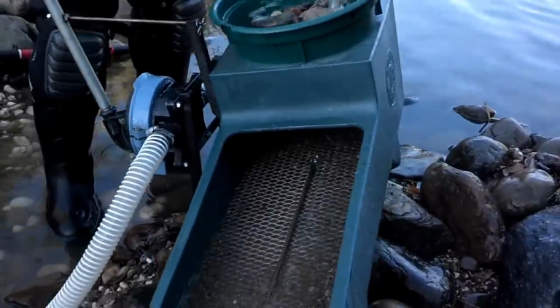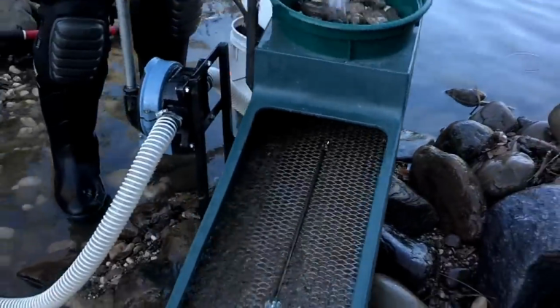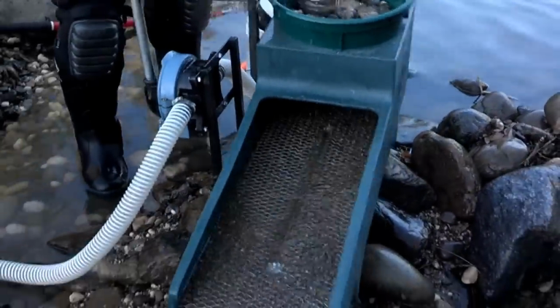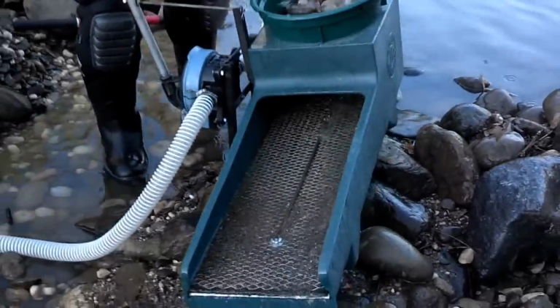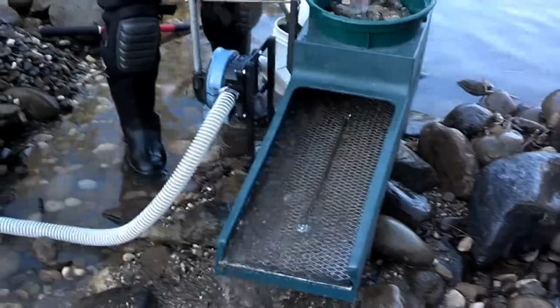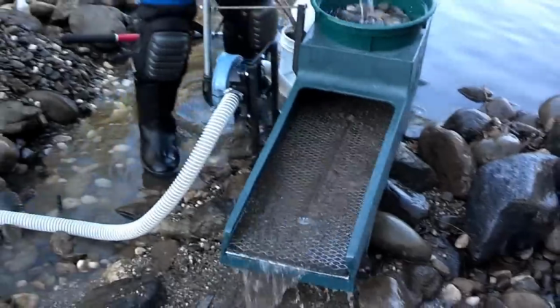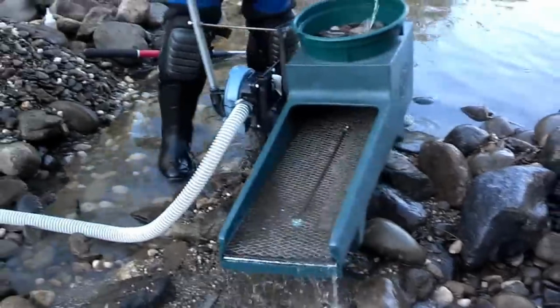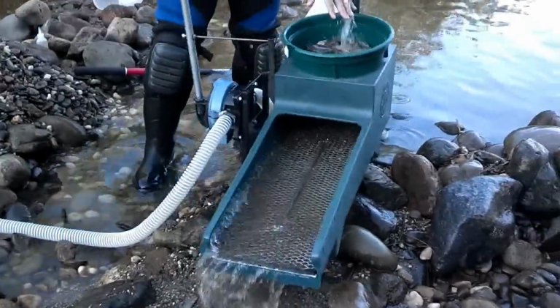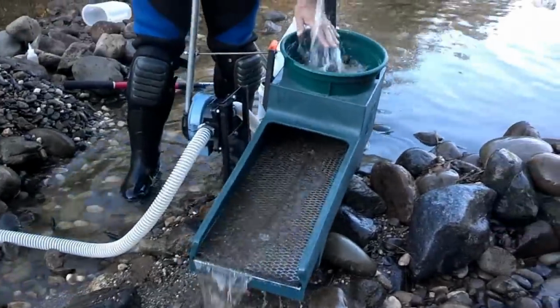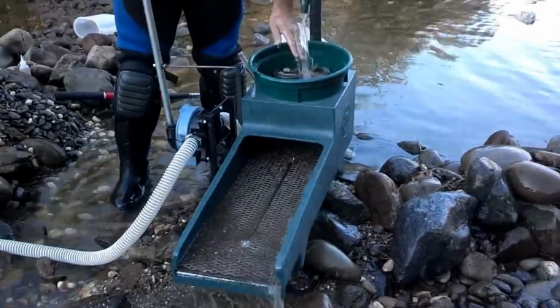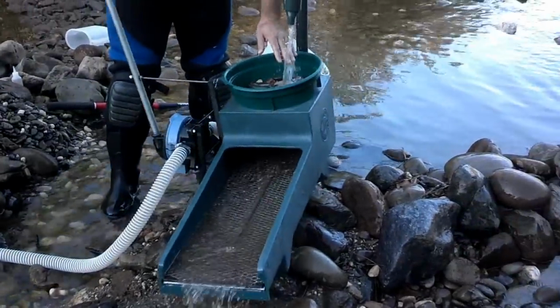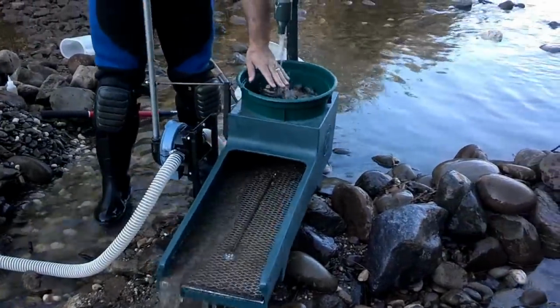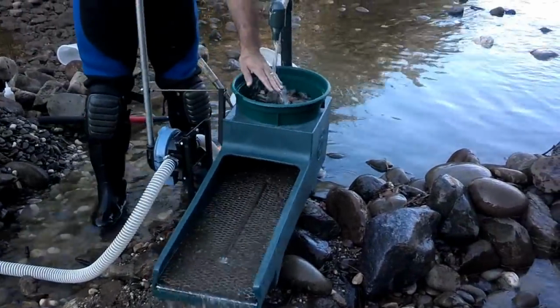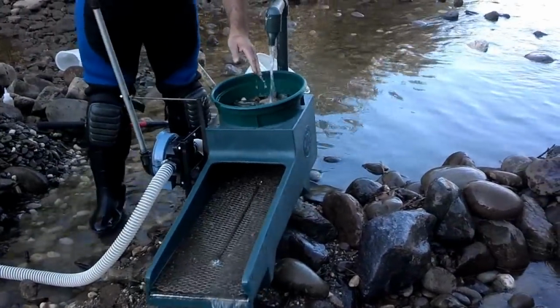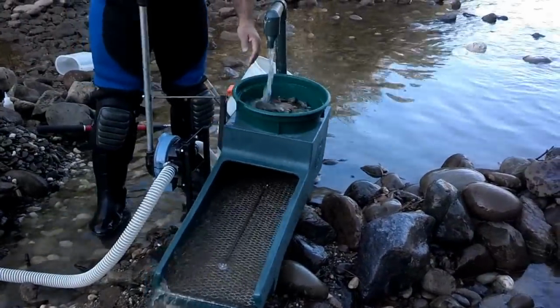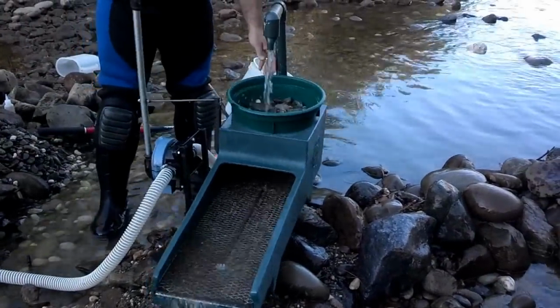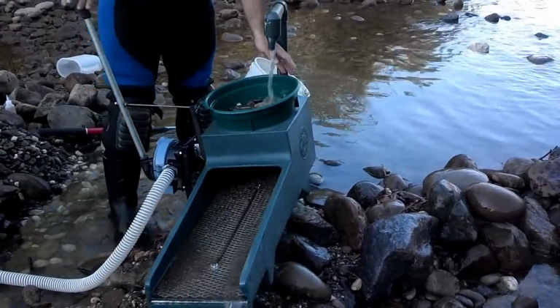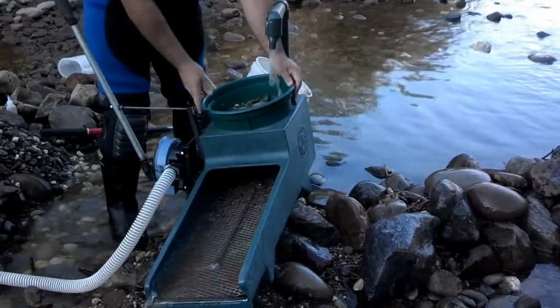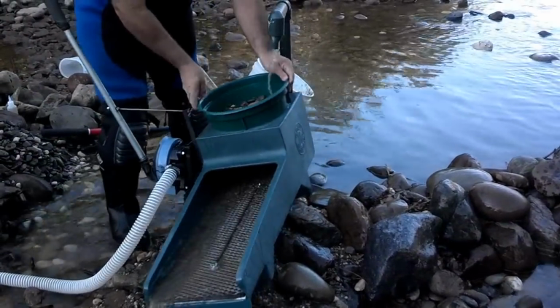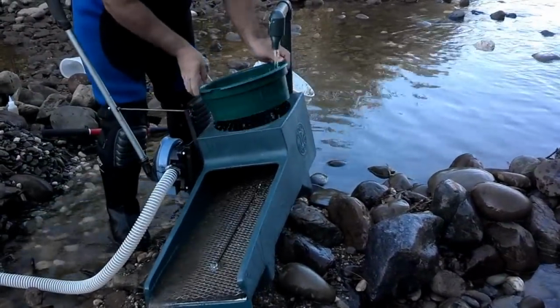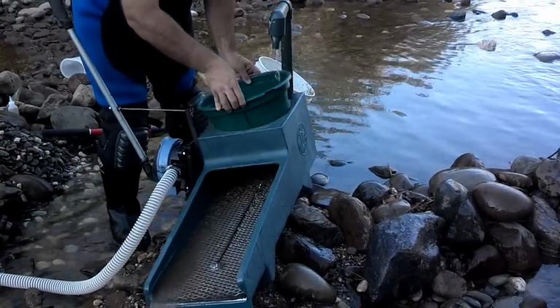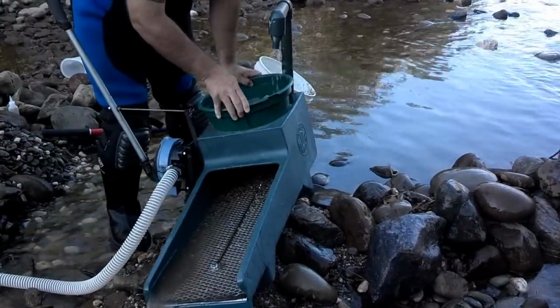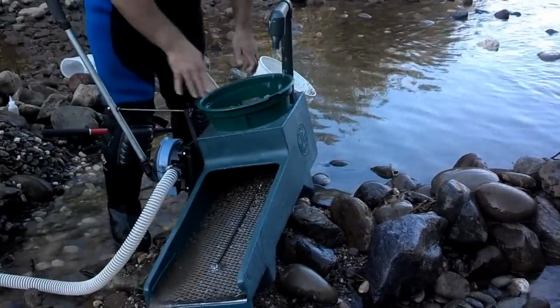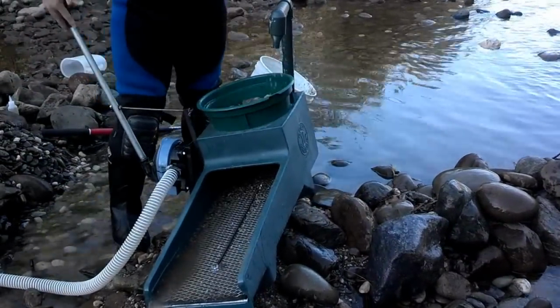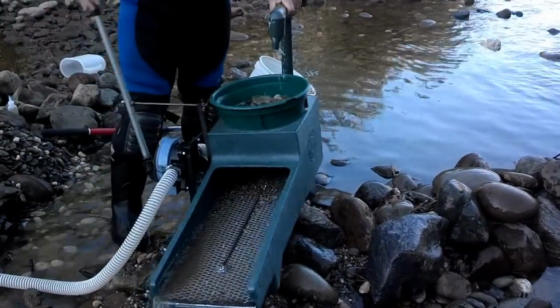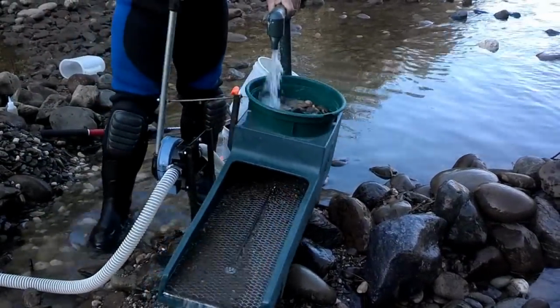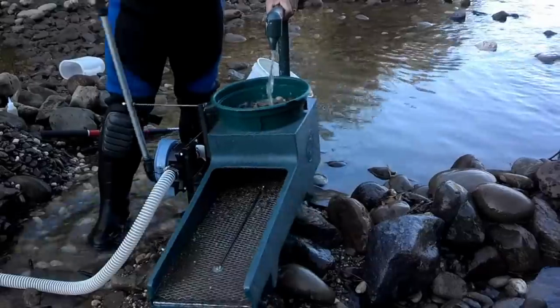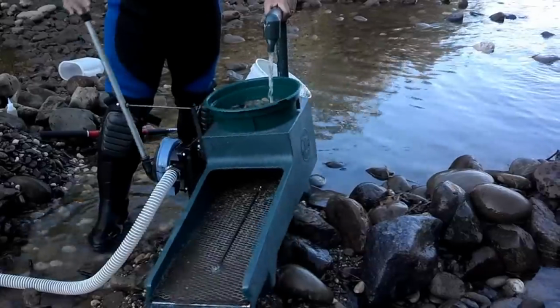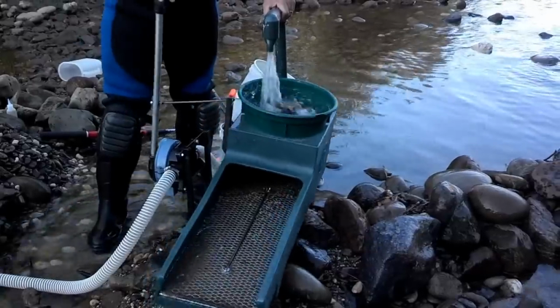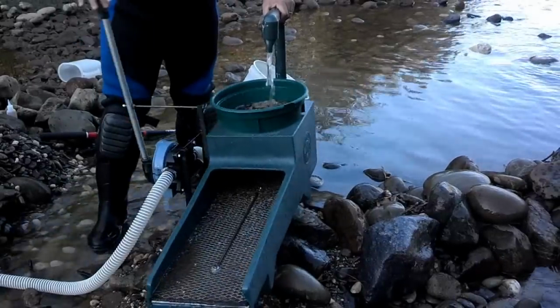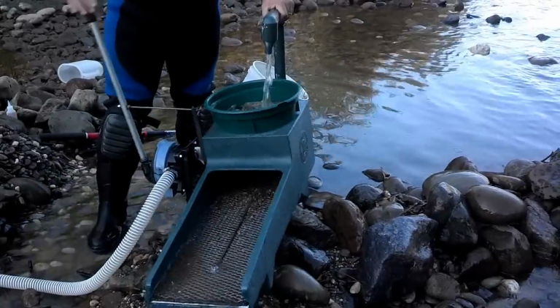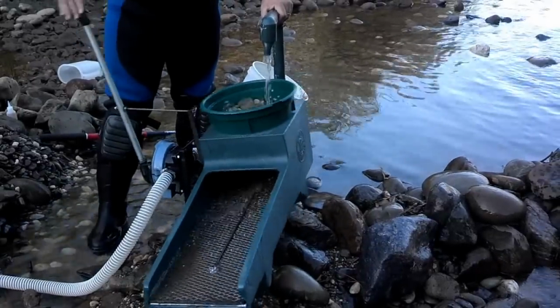What I like to do is not fill this up too much — you want it about maybe halfway. Then I'll turn it like so and just start working it.